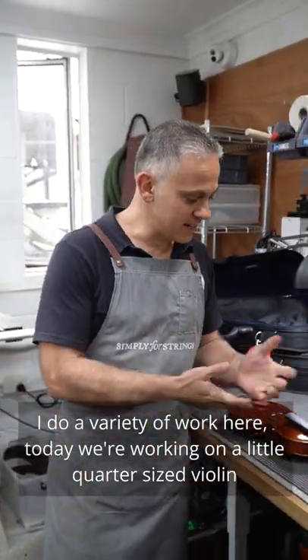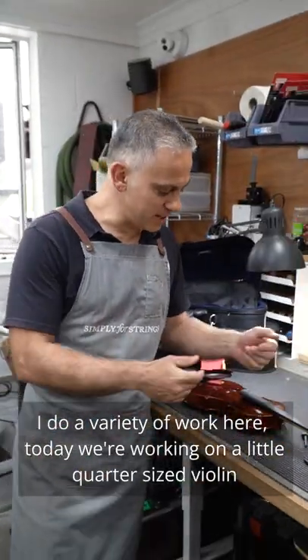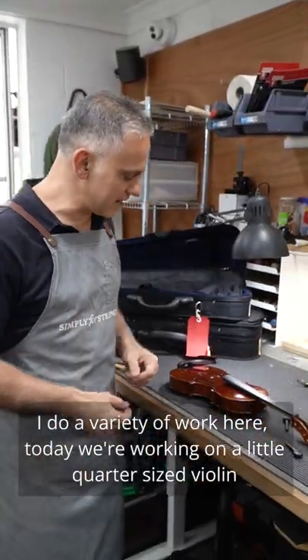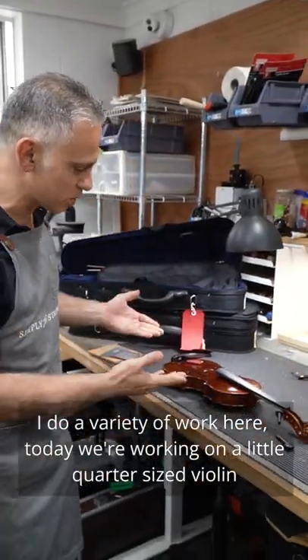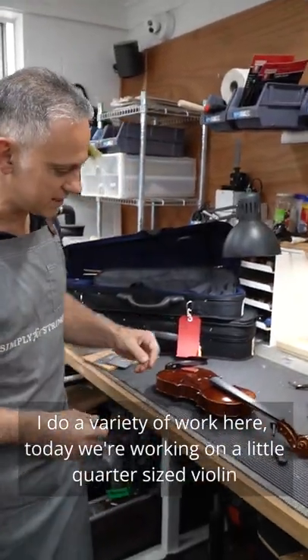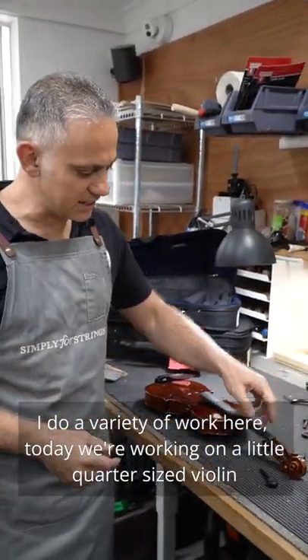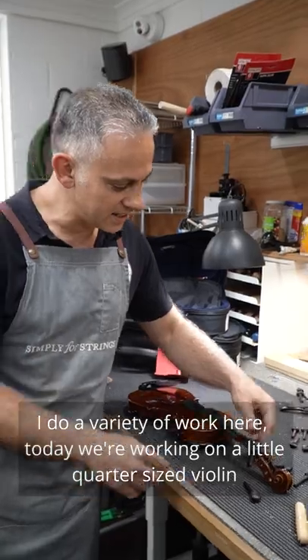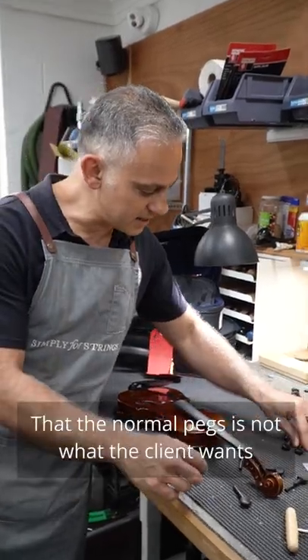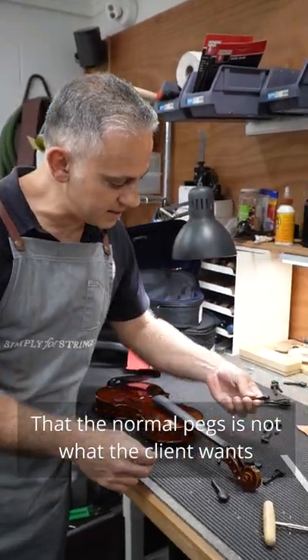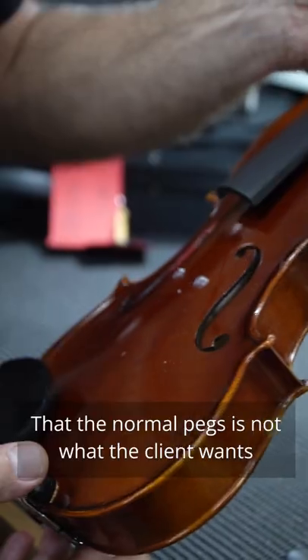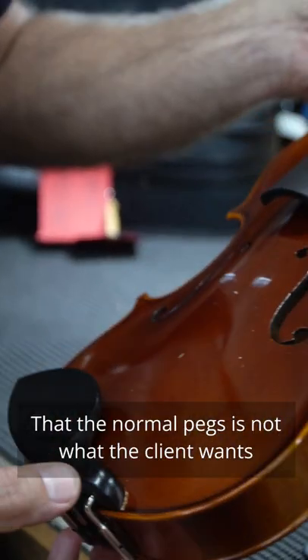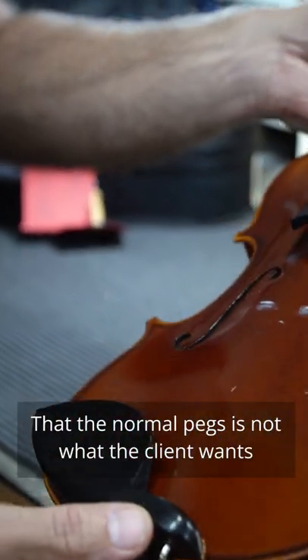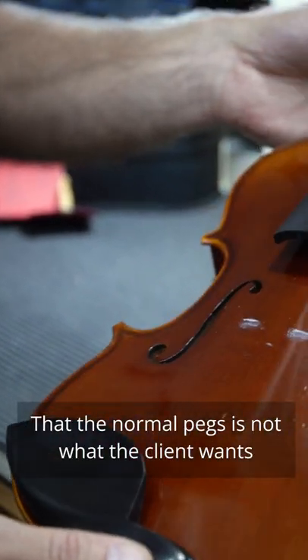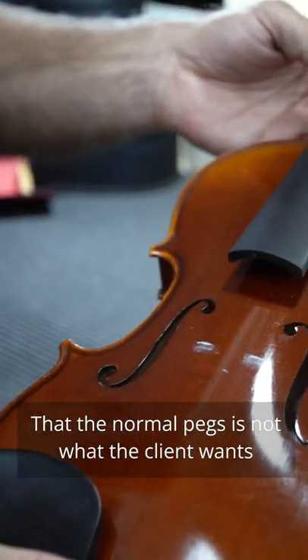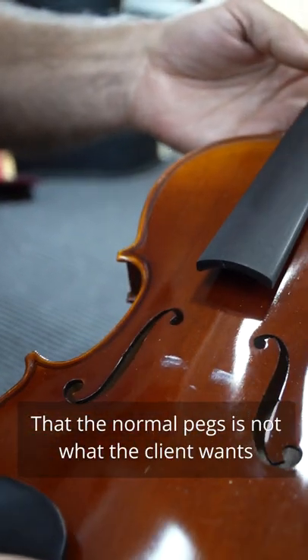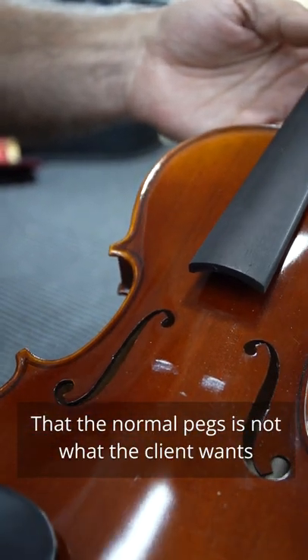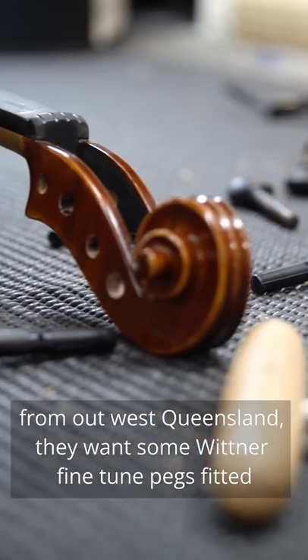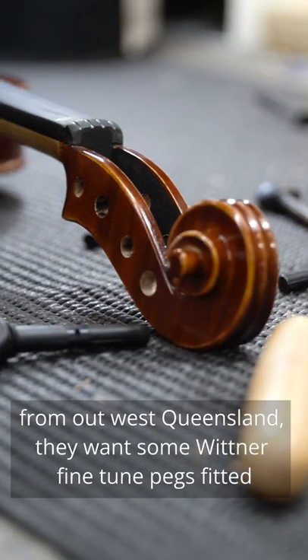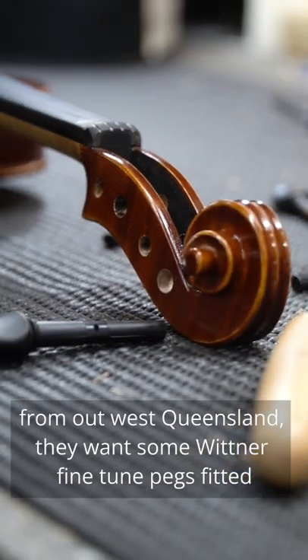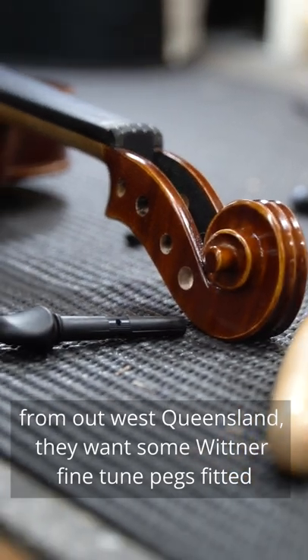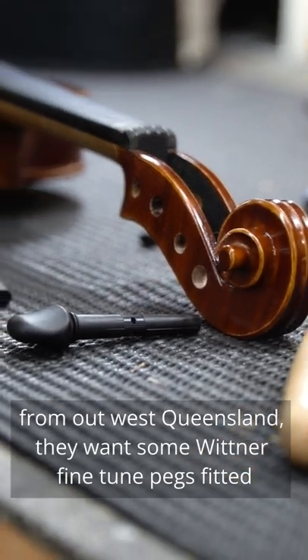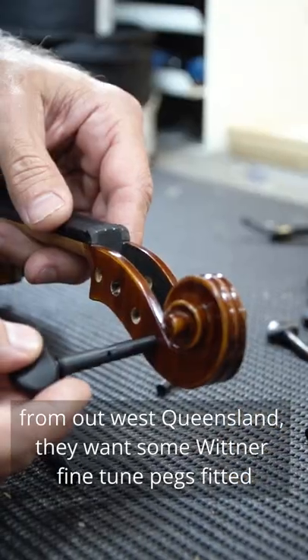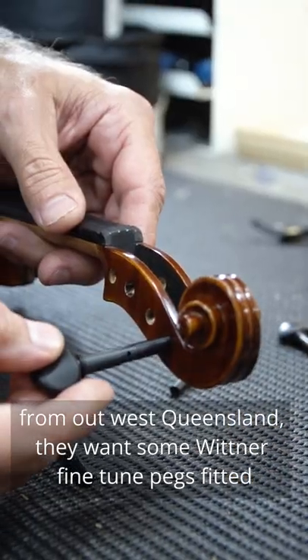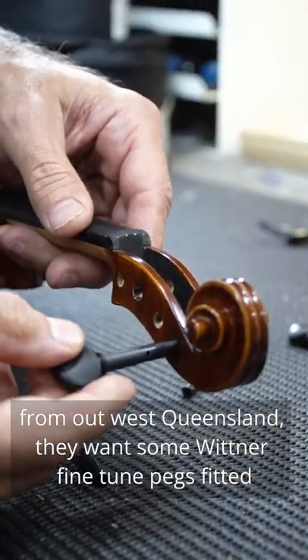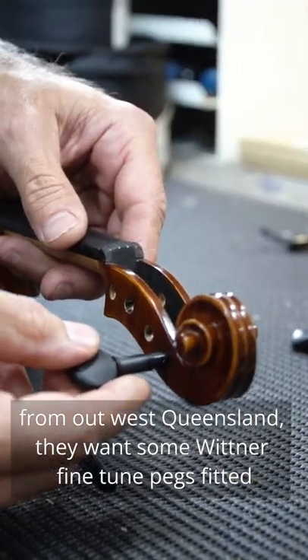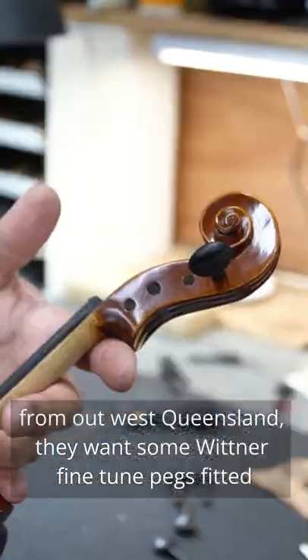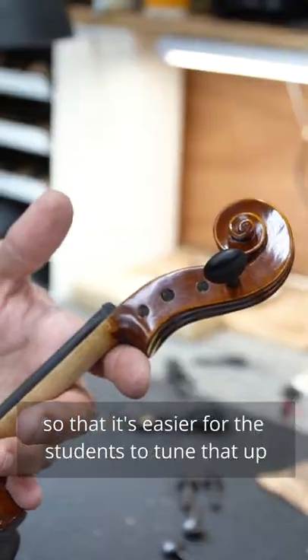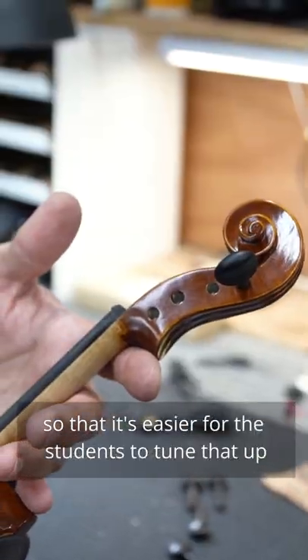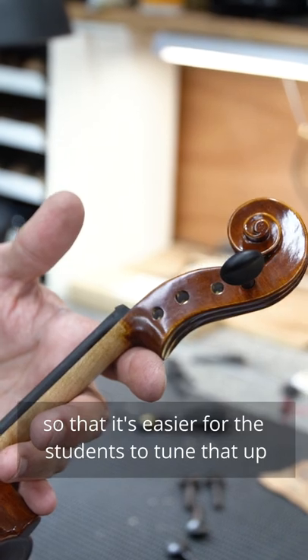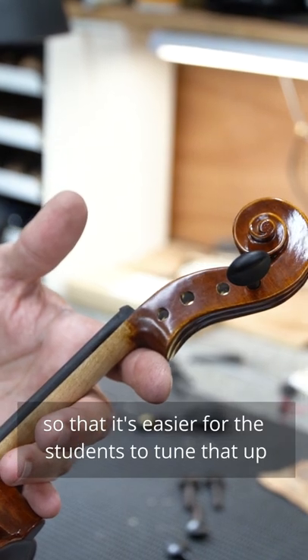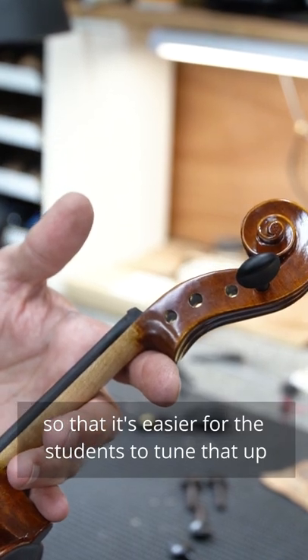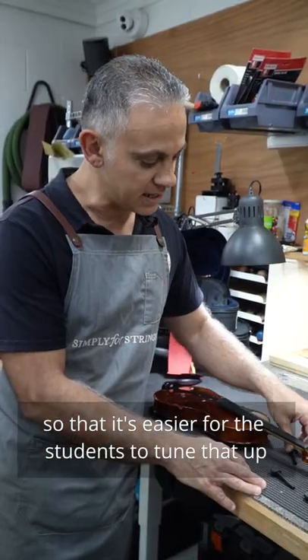Today we're working on a little quarter size violin. The normal pegs are not what the client wants — they're from out west Queensland. They want some Wittner fine-tuned pegs fitted so that it's easier for the students to tune it up.